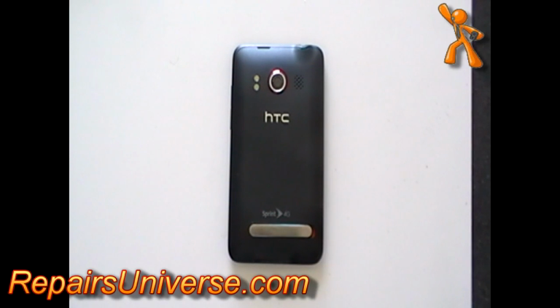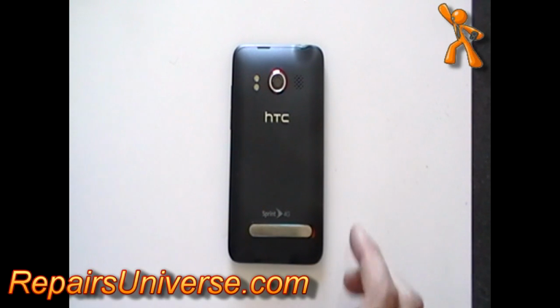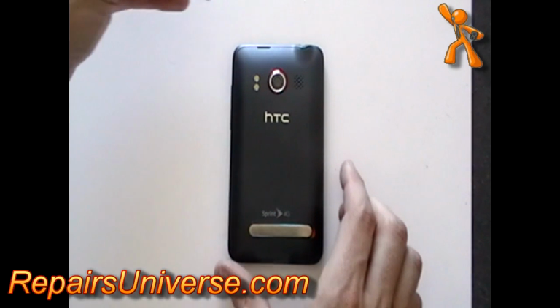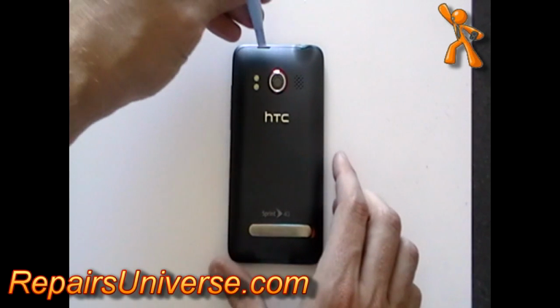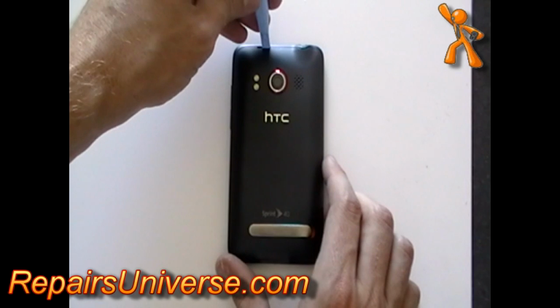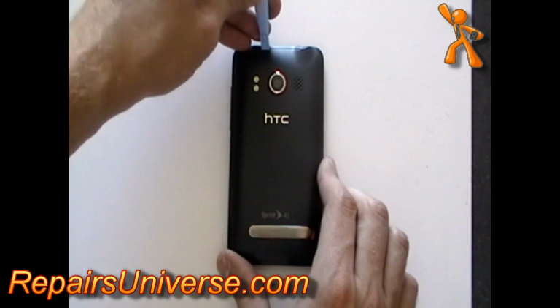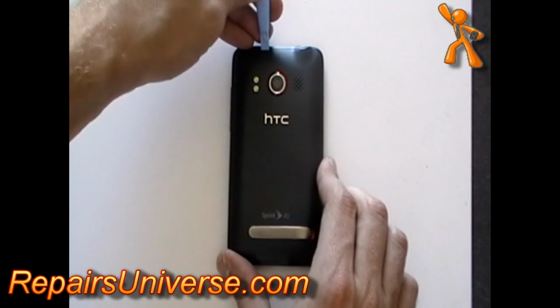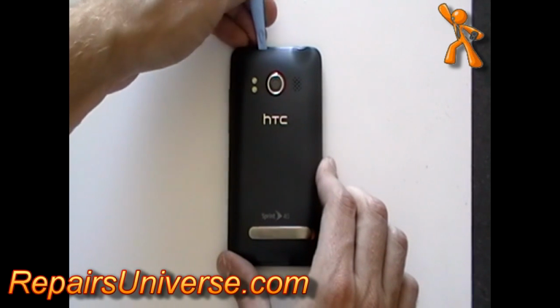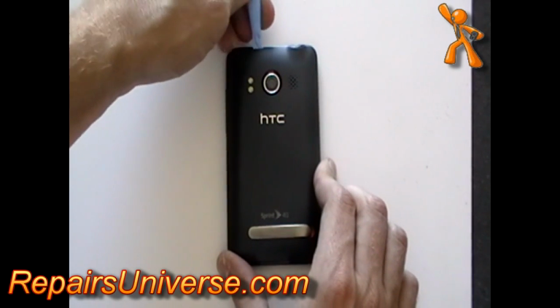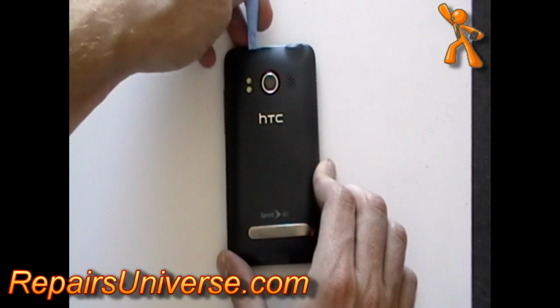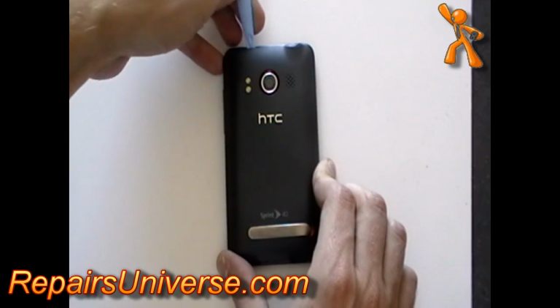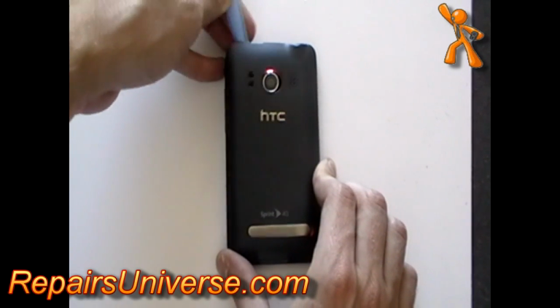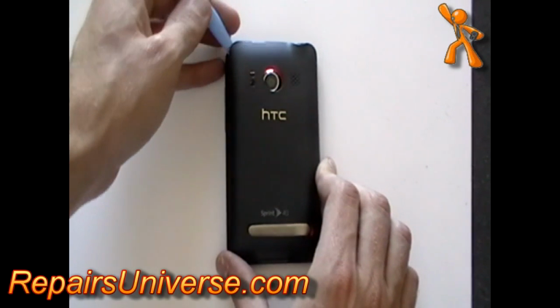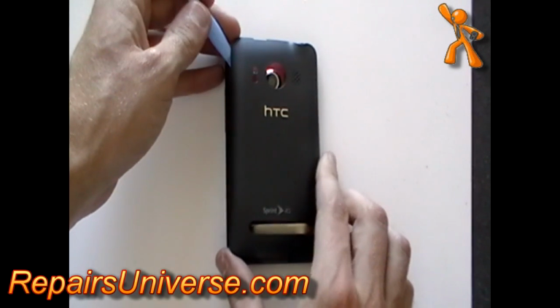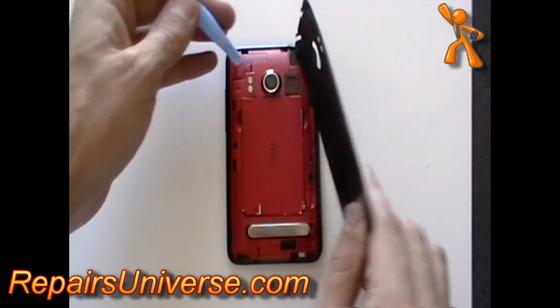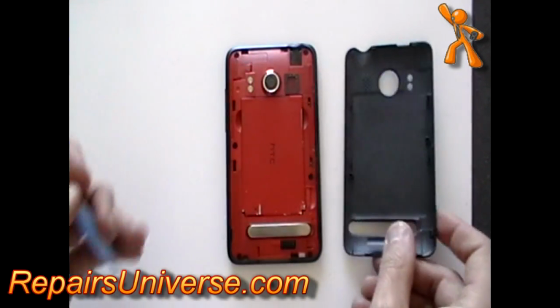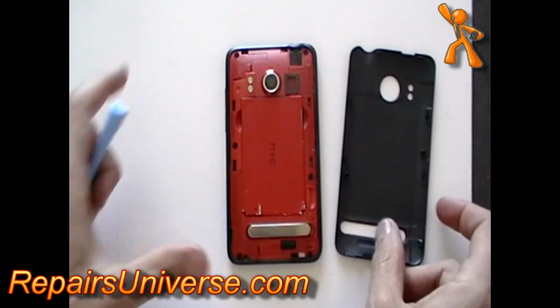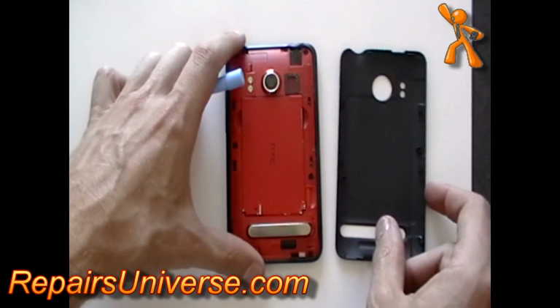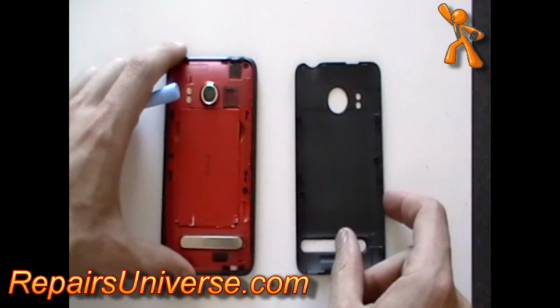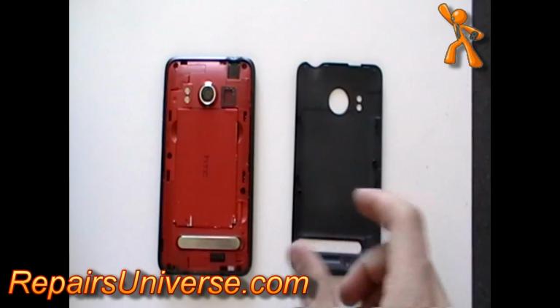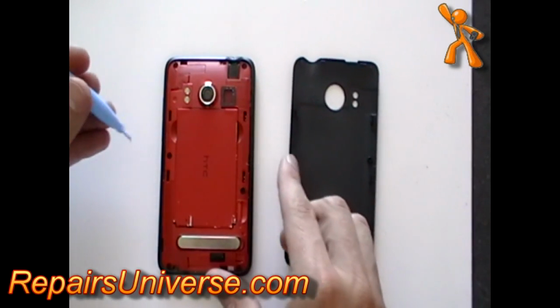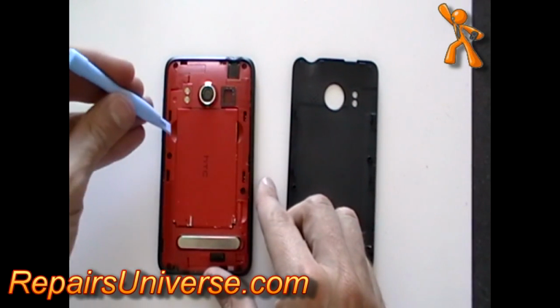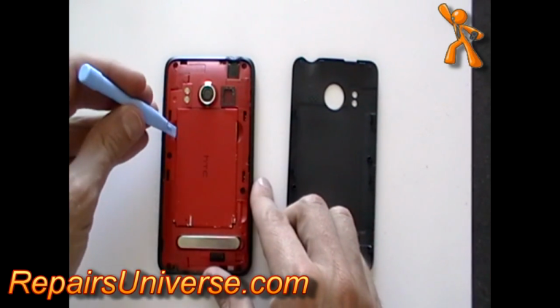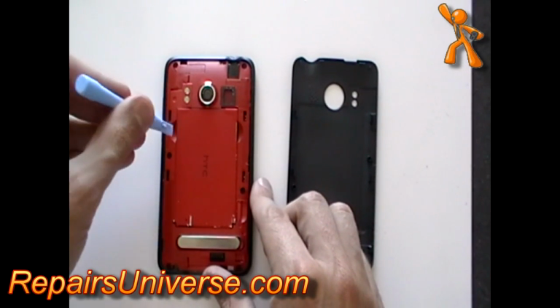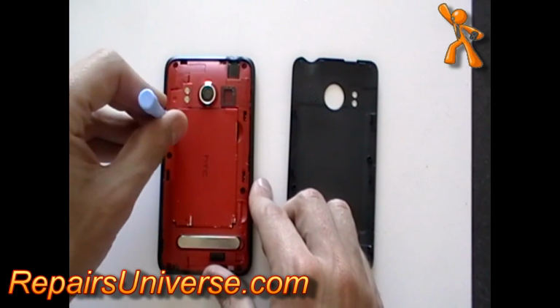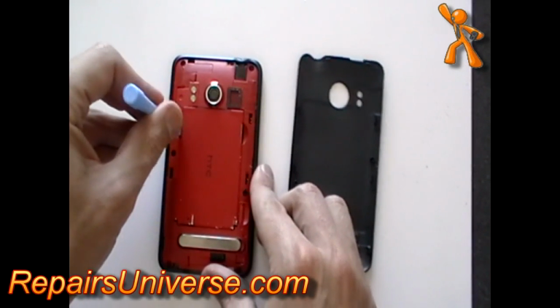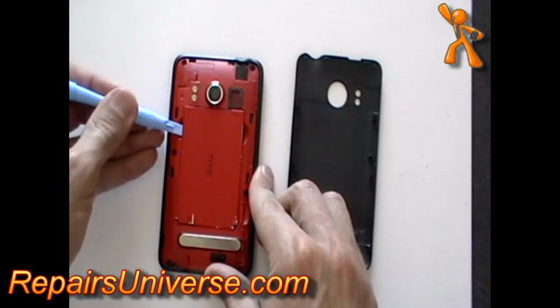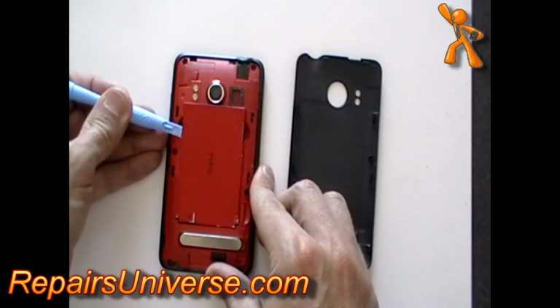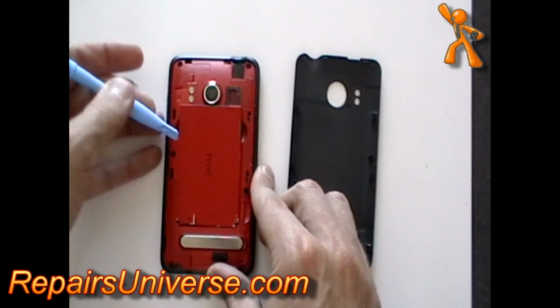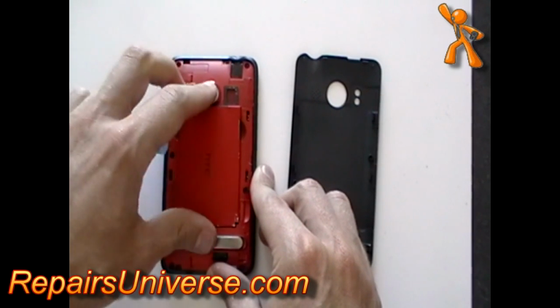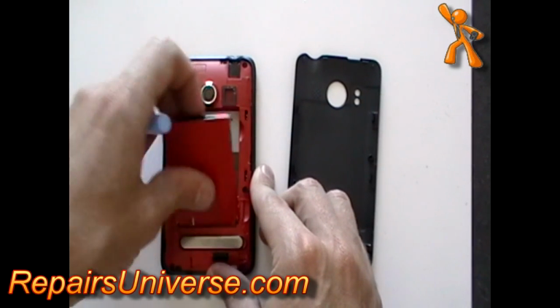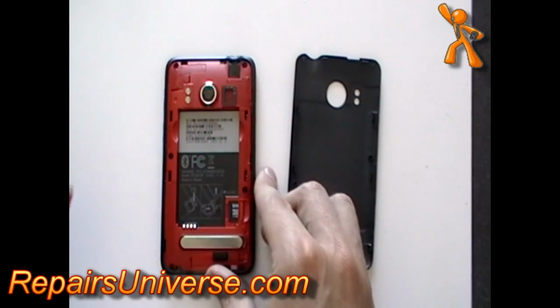This is the HTC EVO 4G. To take apart this phone, turn it over and remove the back cover and battery as being shown here now in the video. Remove the memory card also if you haven't already done so.